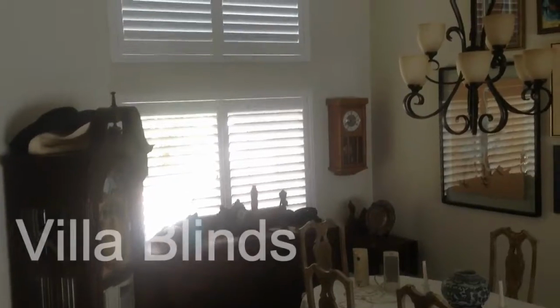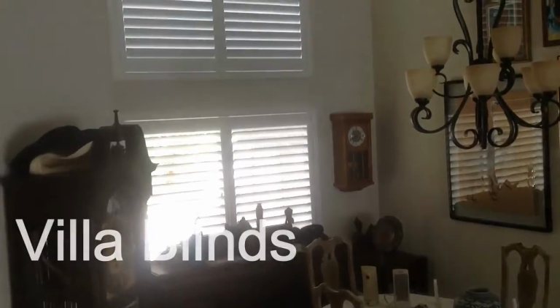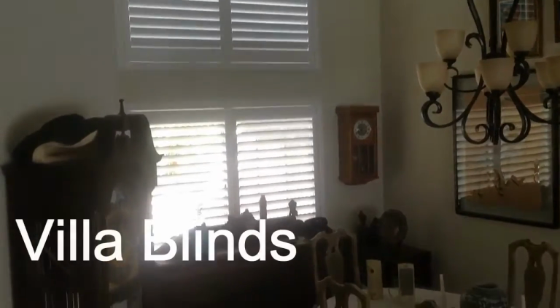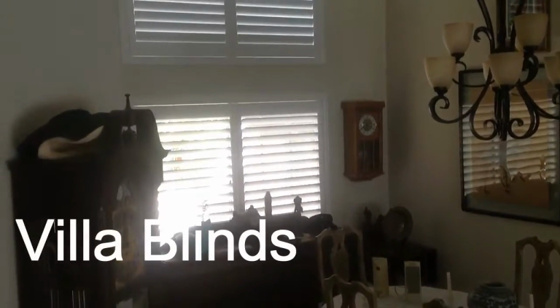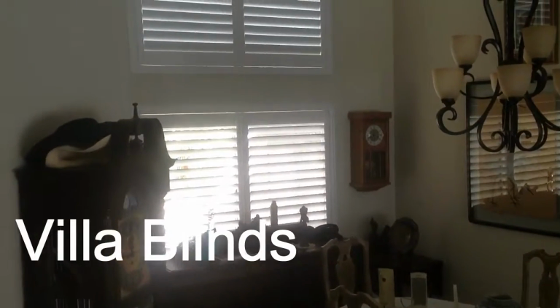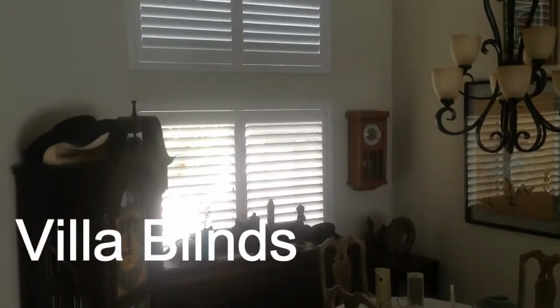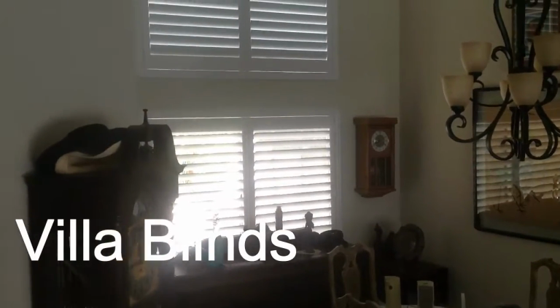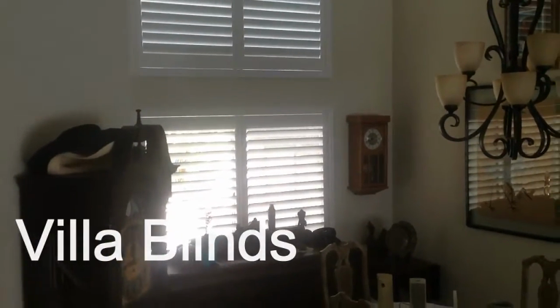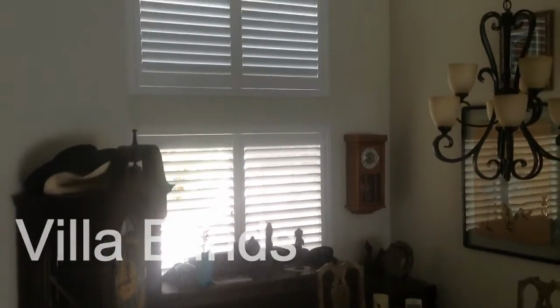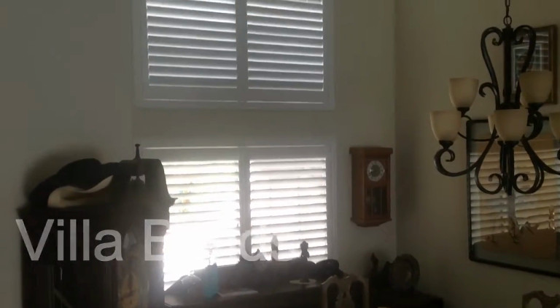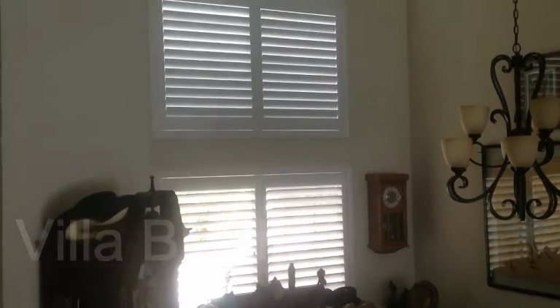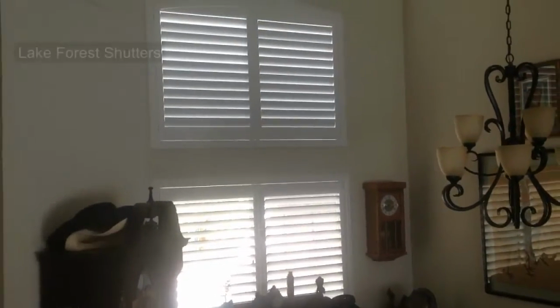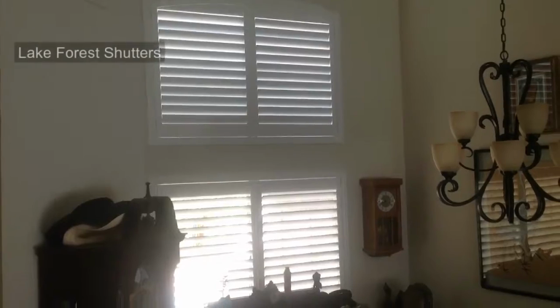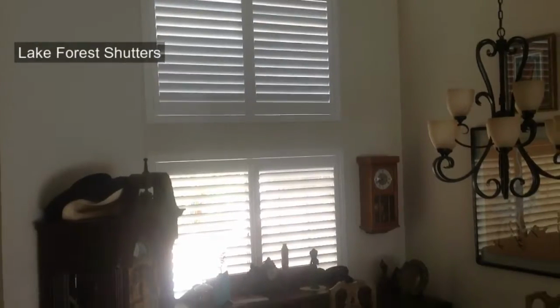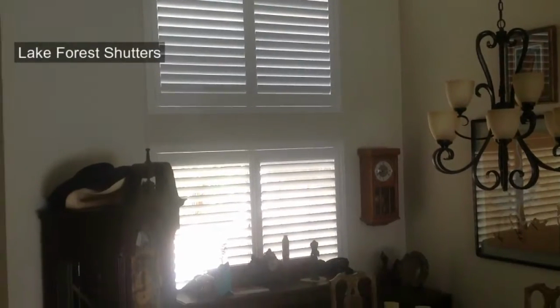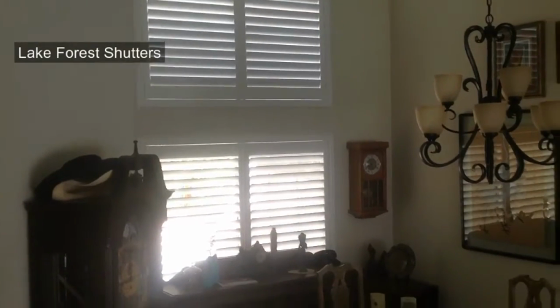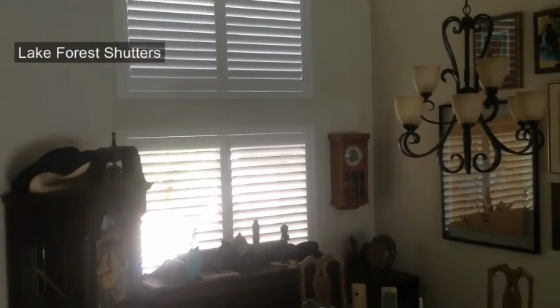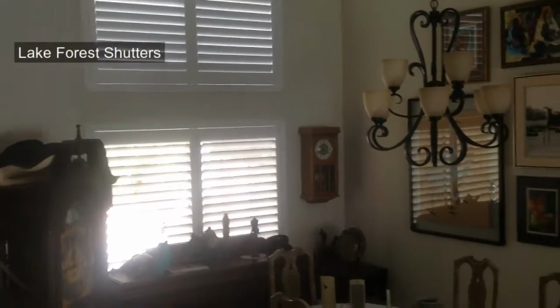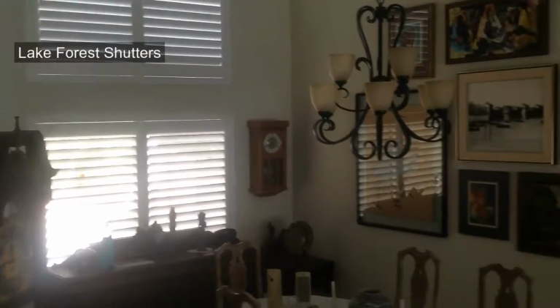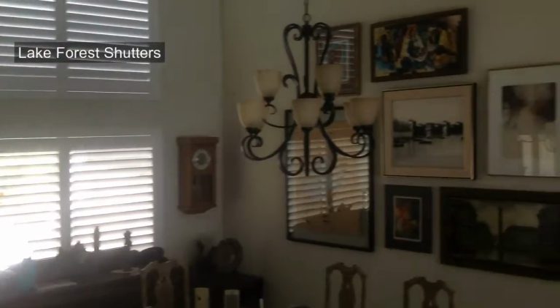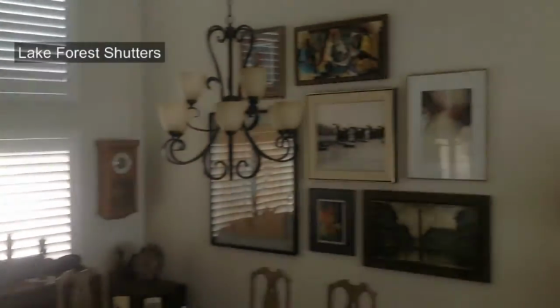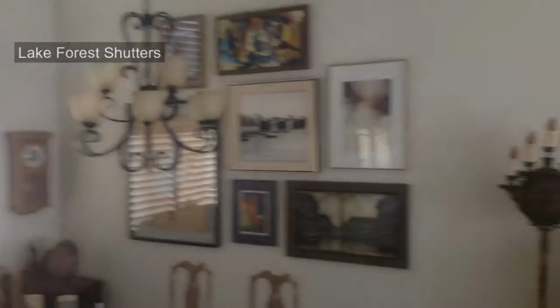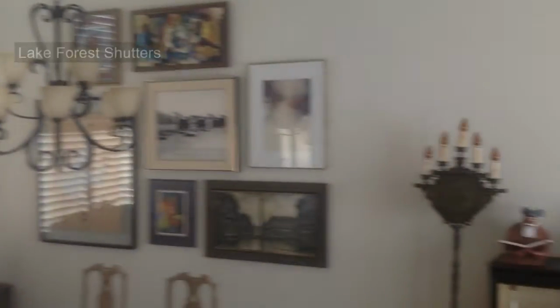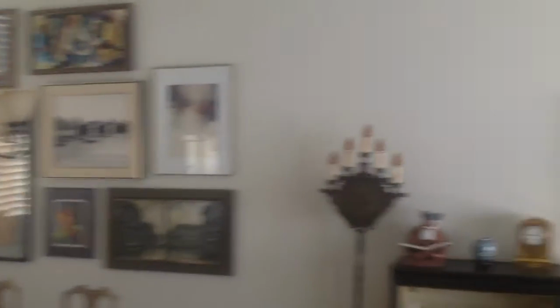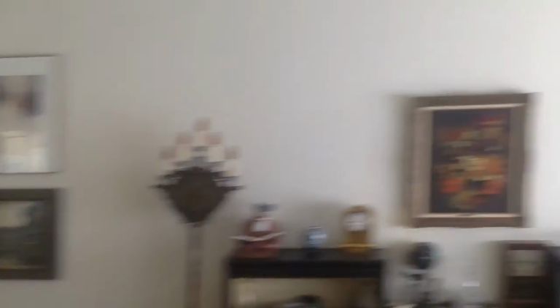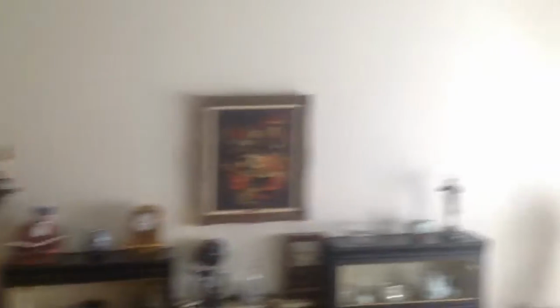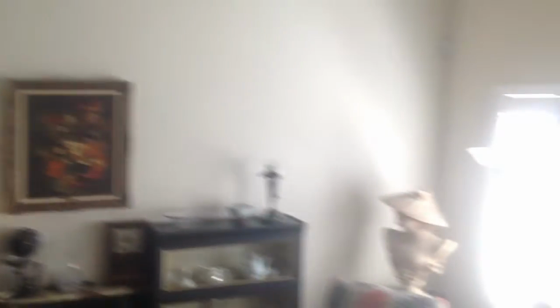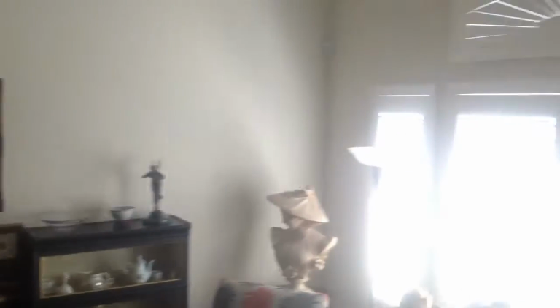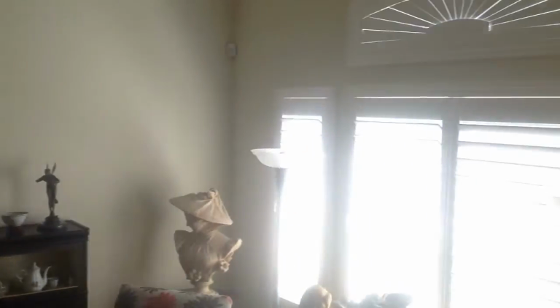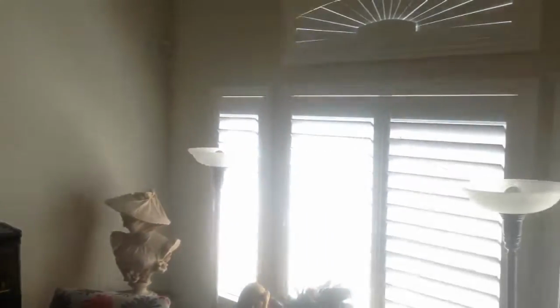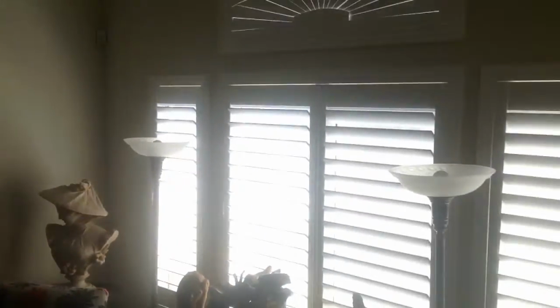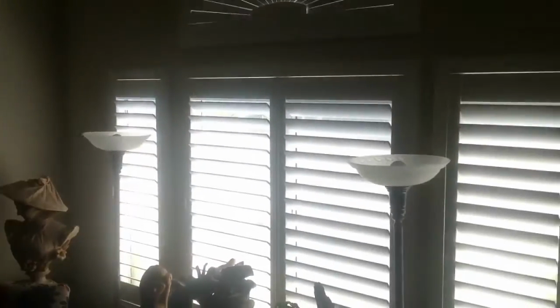Good morning, everybody. This is Drew with Villa Blind and Shutter. We're here on a beautiful morning in Lake Forest, just at the end of summer. We have a beautiful job here in Lake Forest that we want to show you — some shutters.